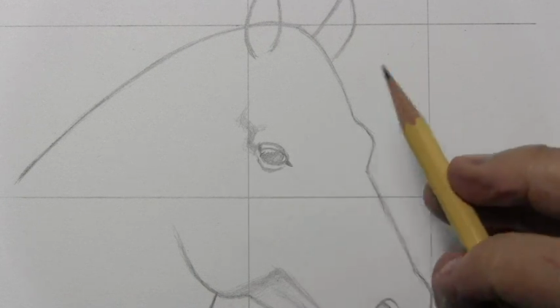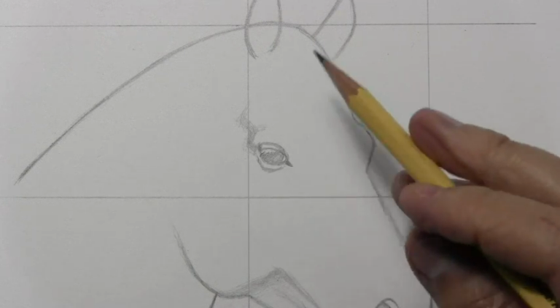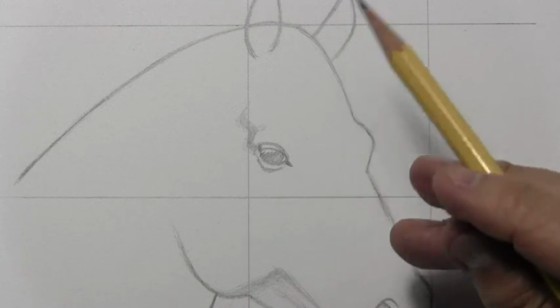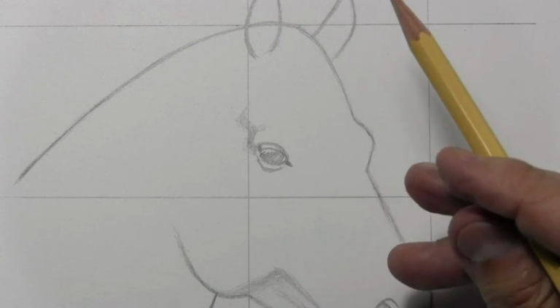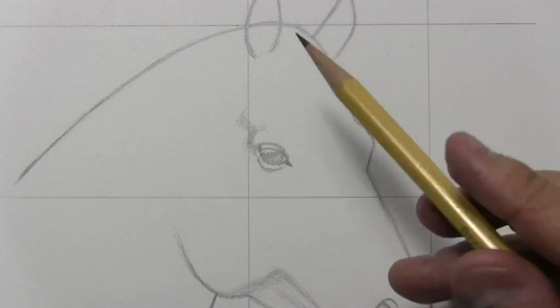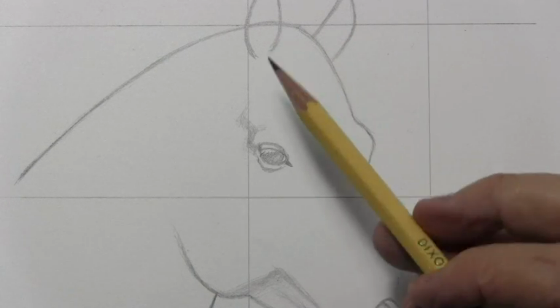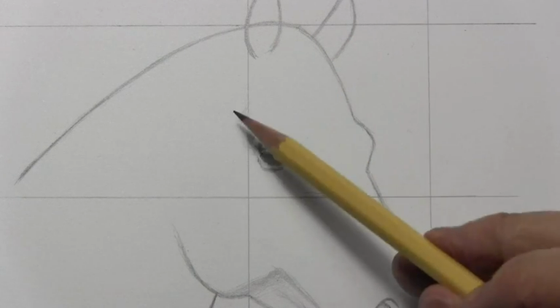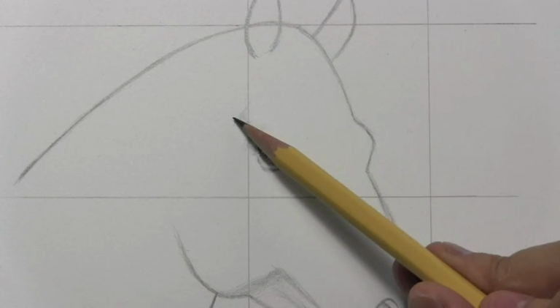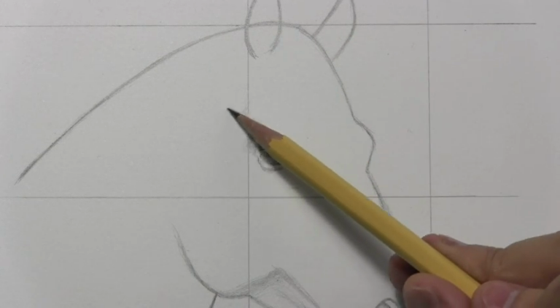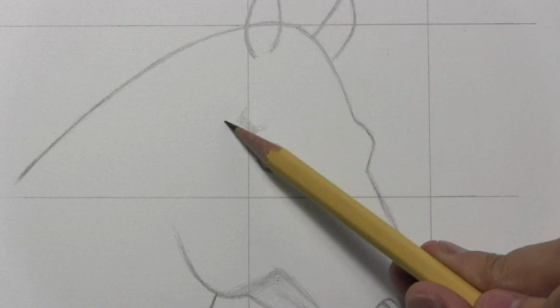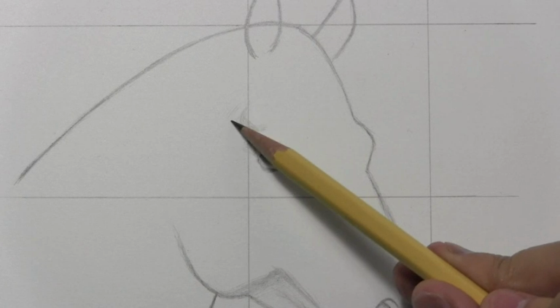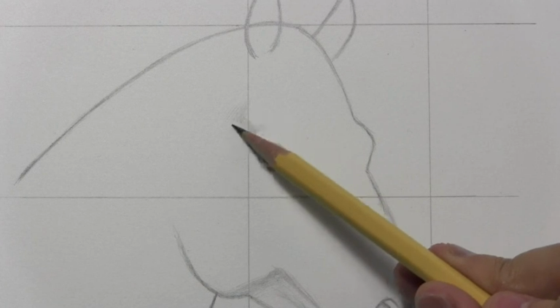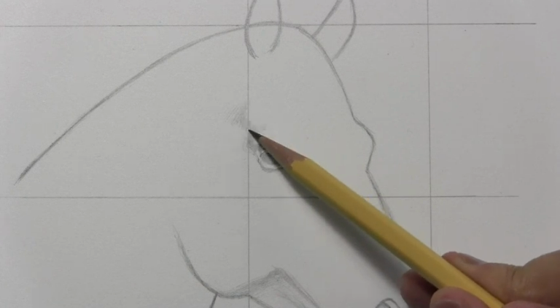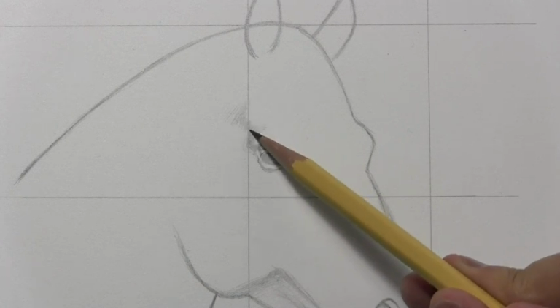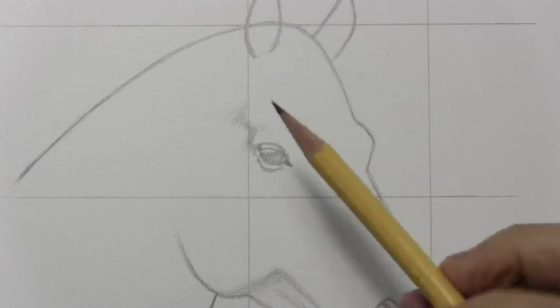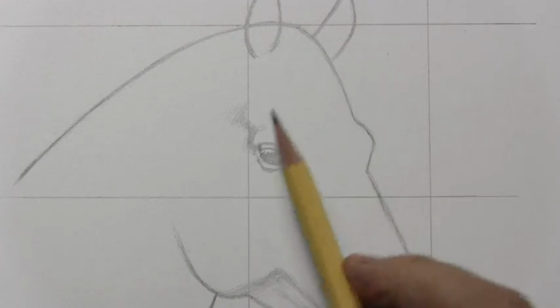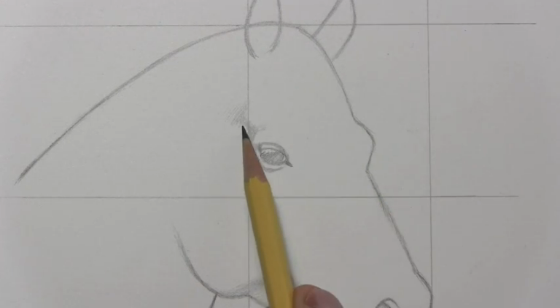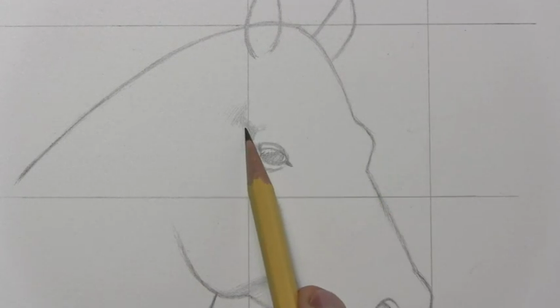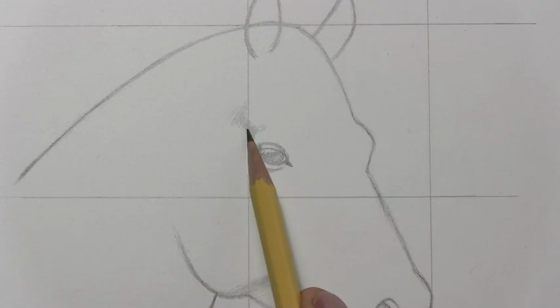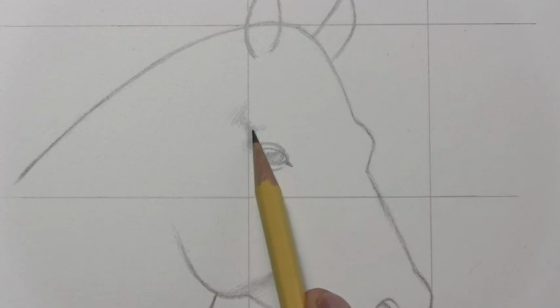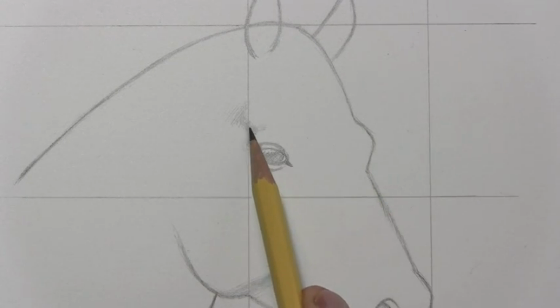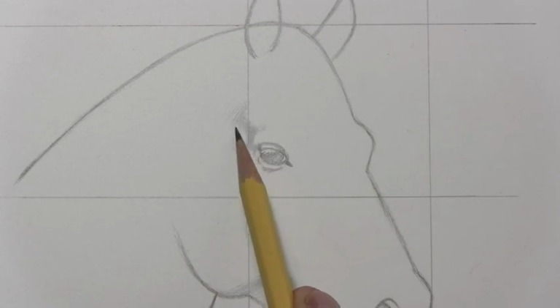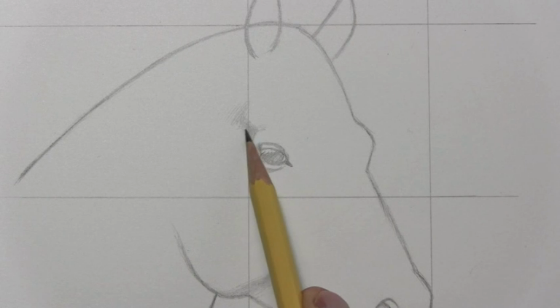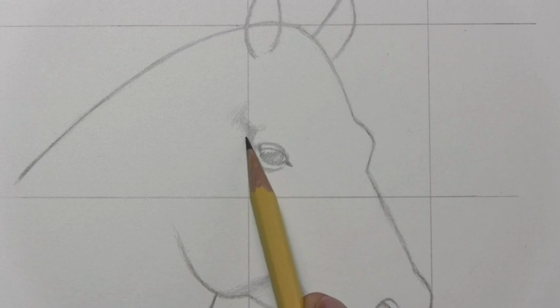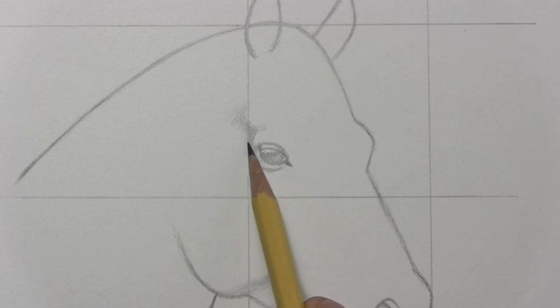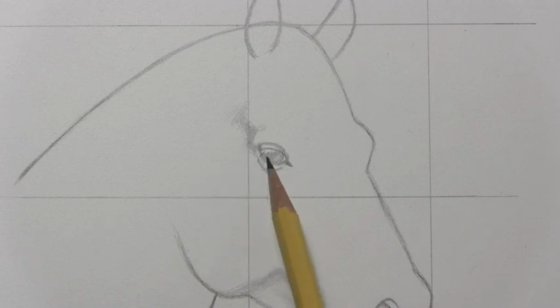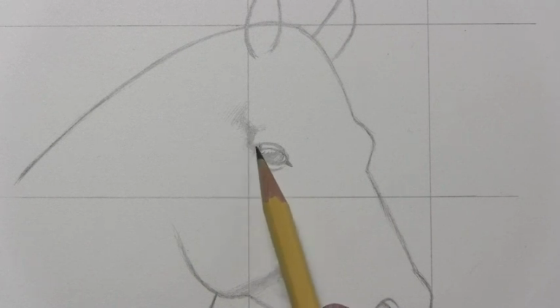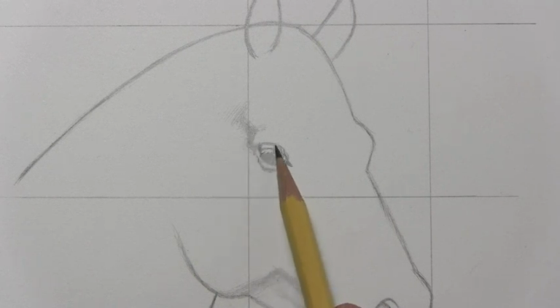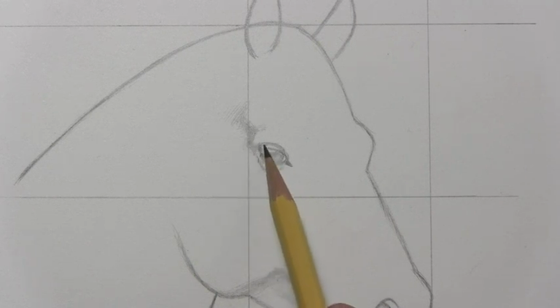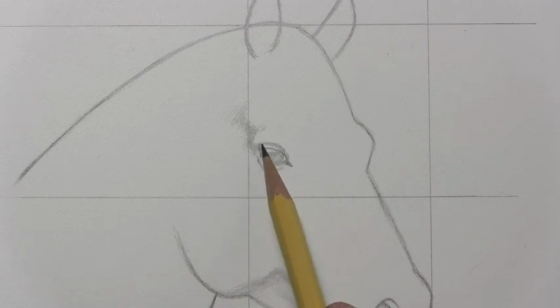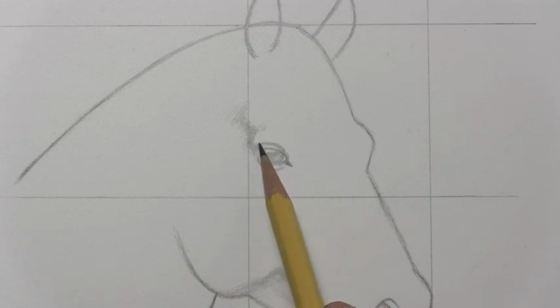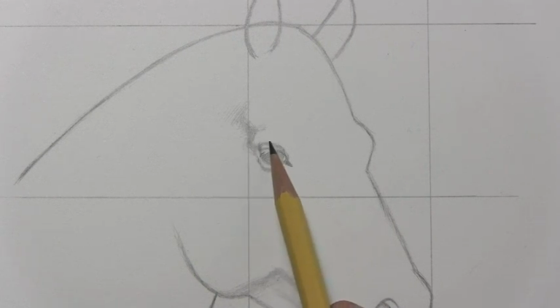If you want to really learn how to draw horses for real, you're going to have to get into the skeletal structure, which is probably responsible for this indentation I'm talking about back here, shielding the eye. I myself have not taken a deep dive into studying horses' anatomy.